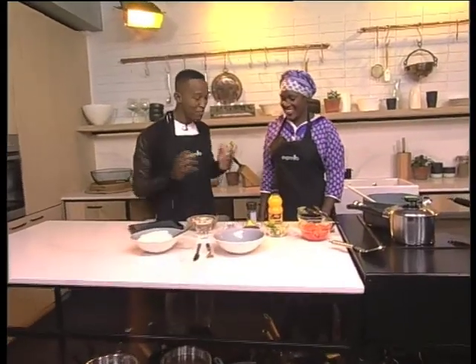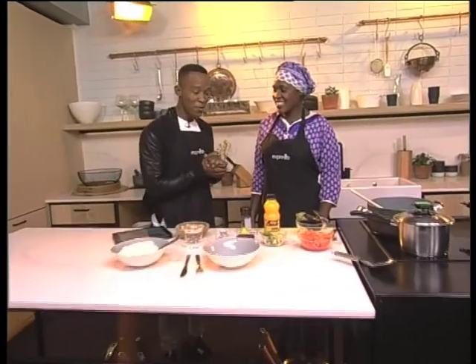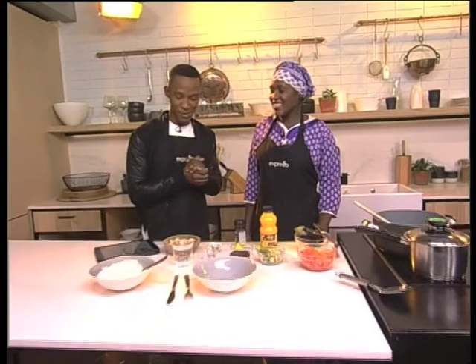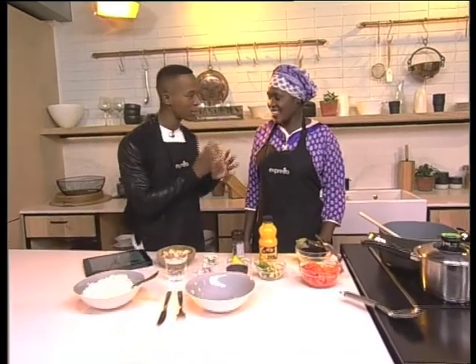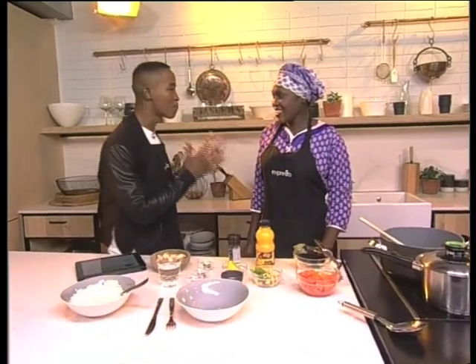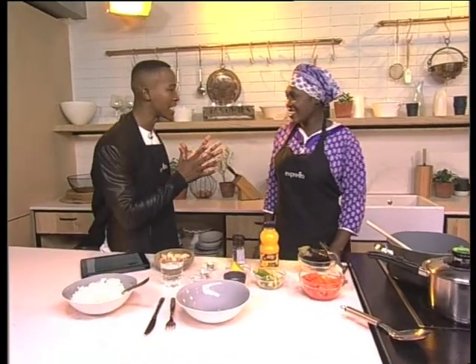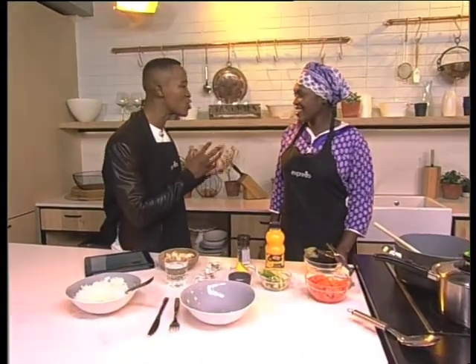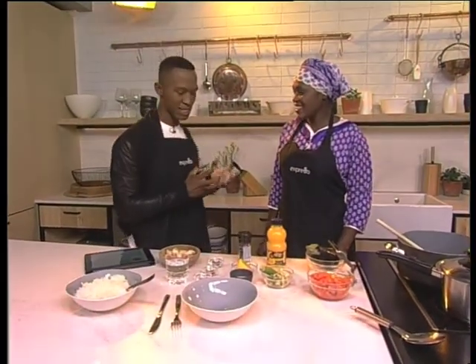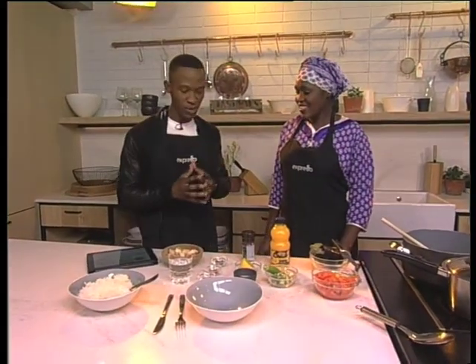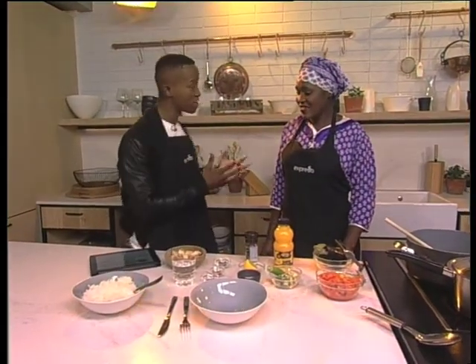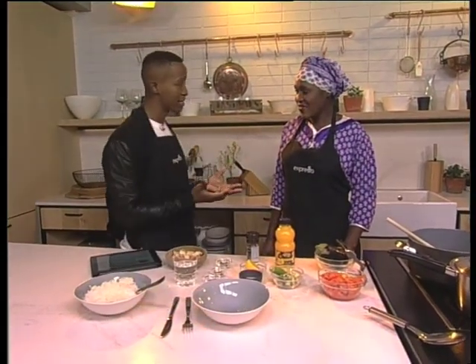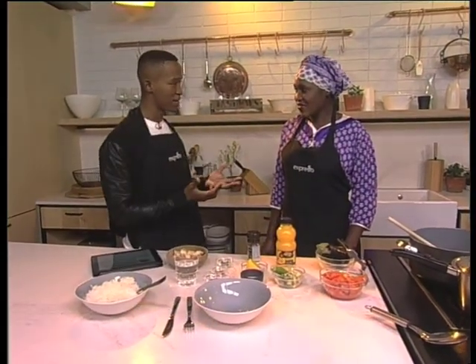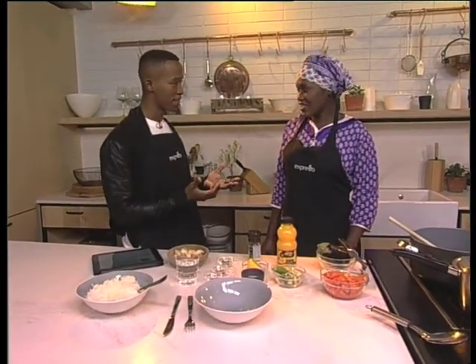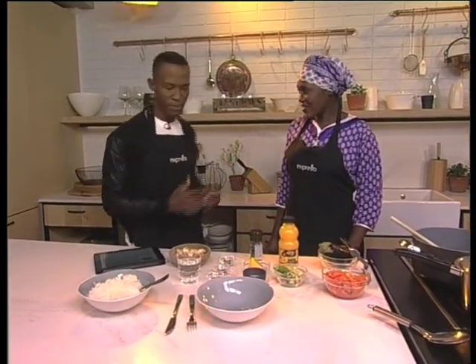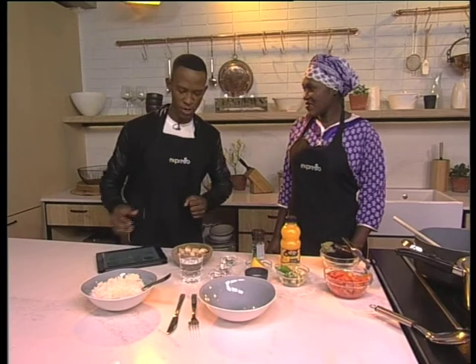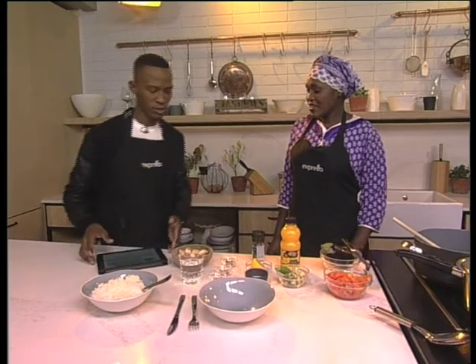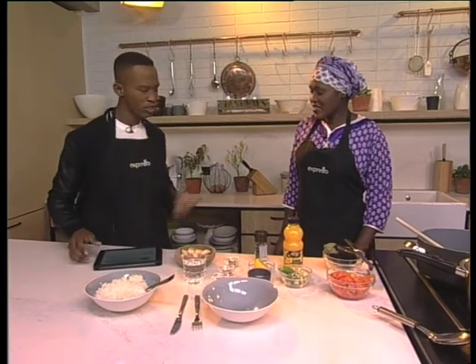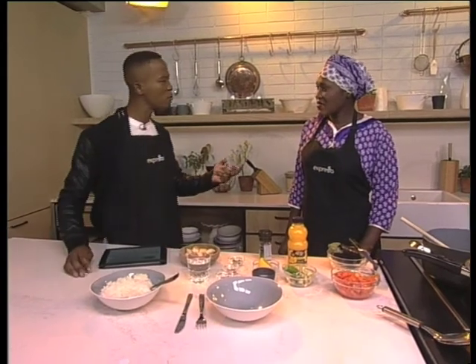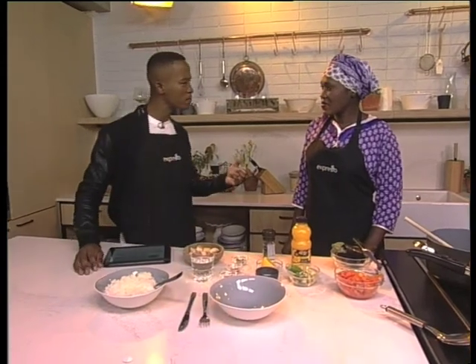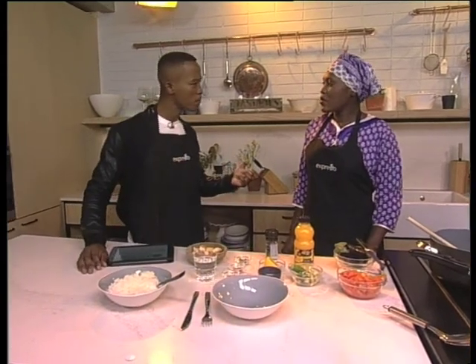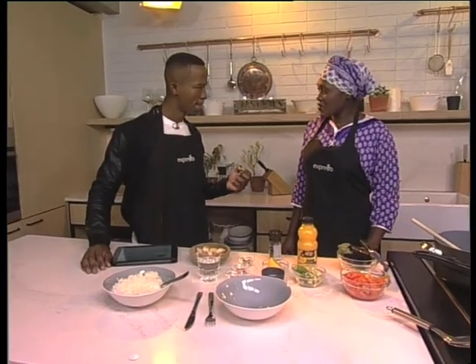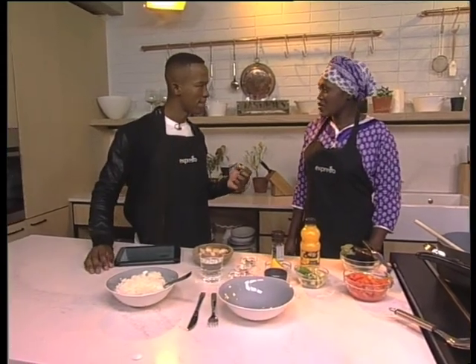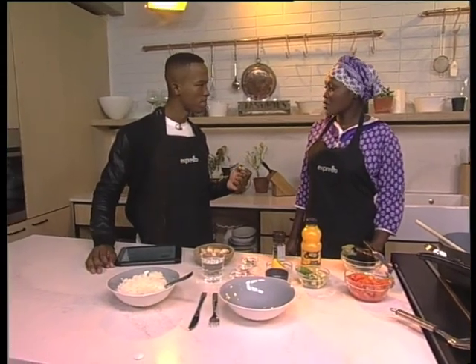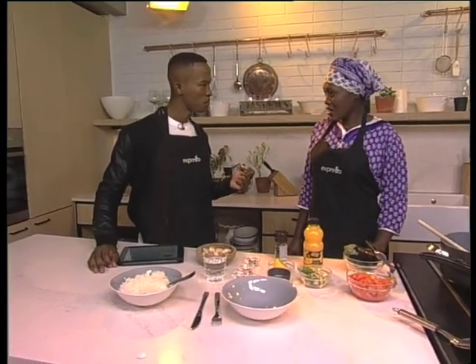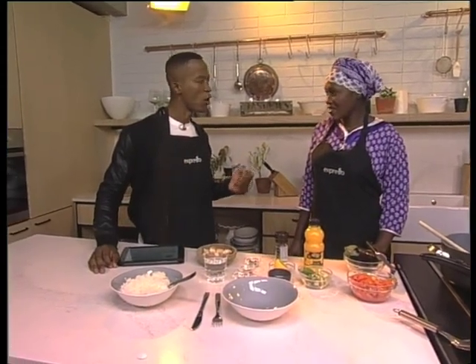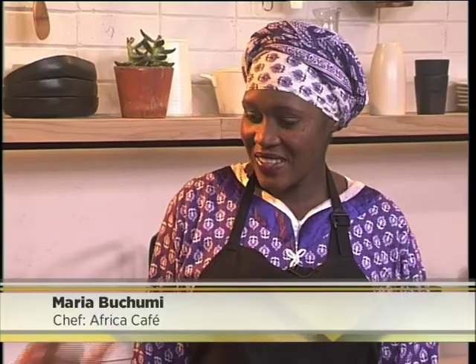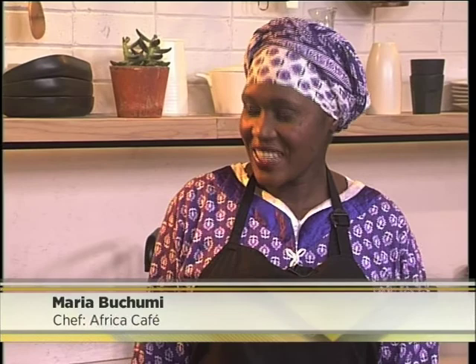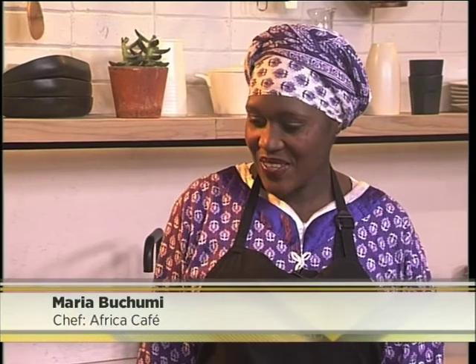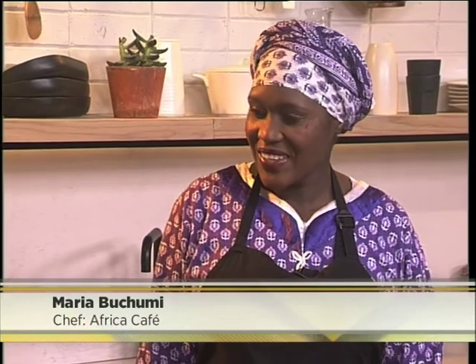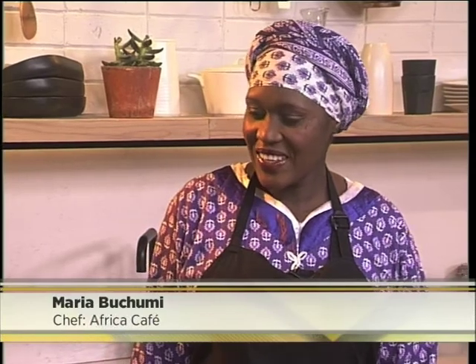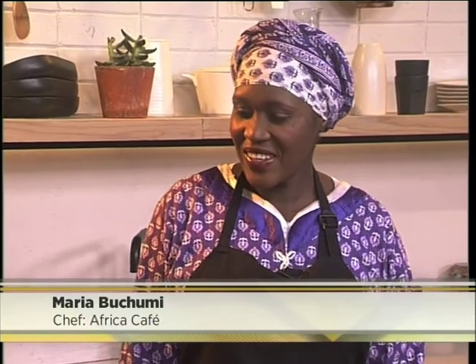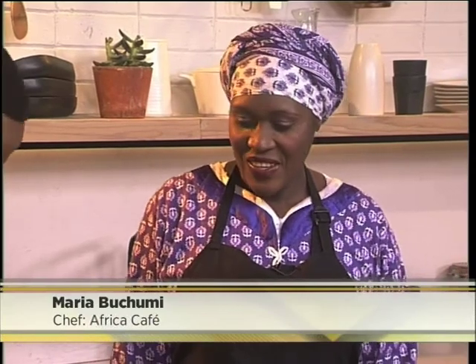I'm looking forward to this because I'm always looking to get new recipes. And this one is inspired by Tanzania, right? Yes. Tell me about this recipe. It's angel fish with okra. Oh, with okra? Yes. Let's go through the ingredients quickly — what do we need to make this?